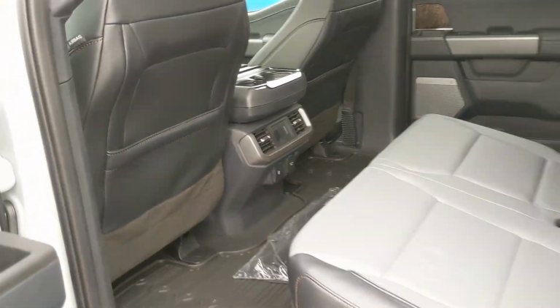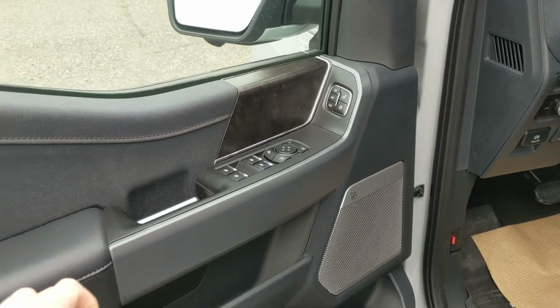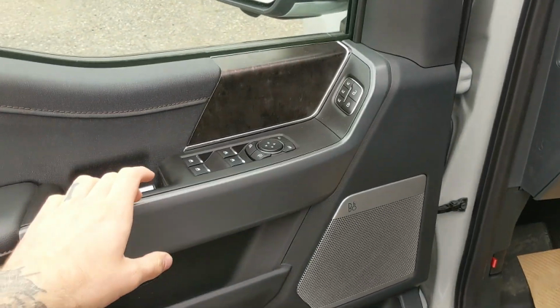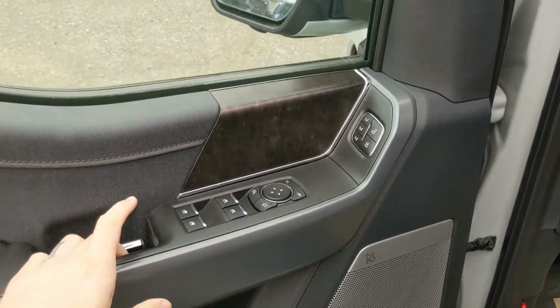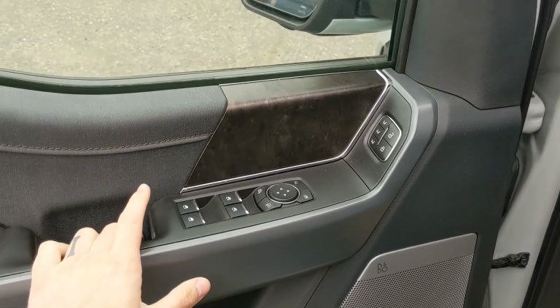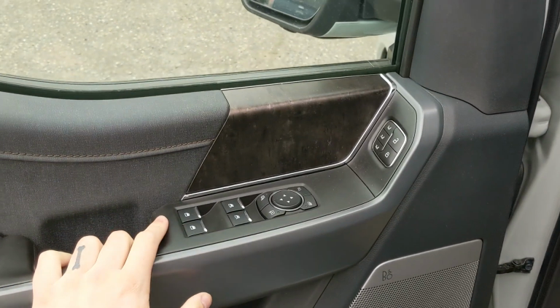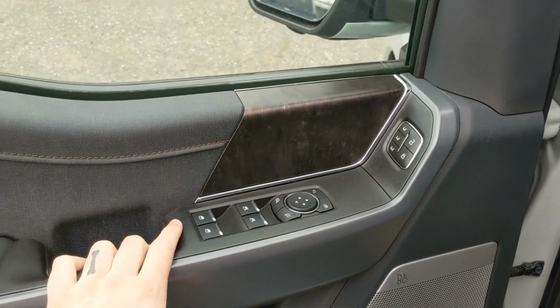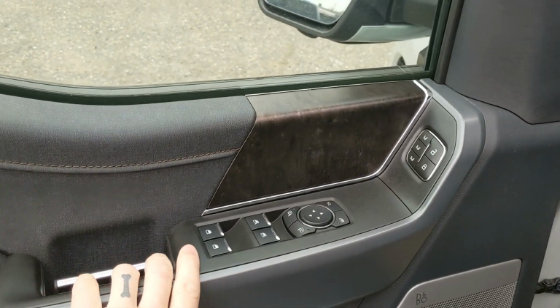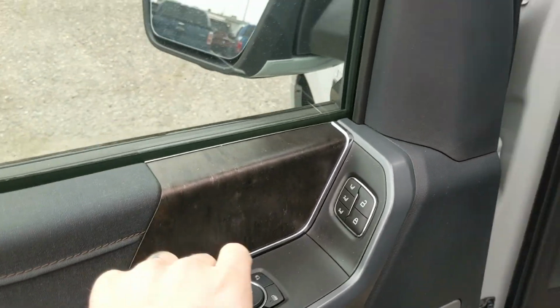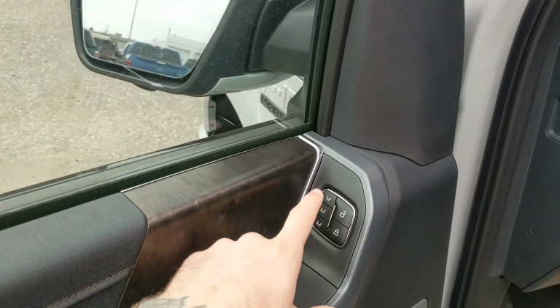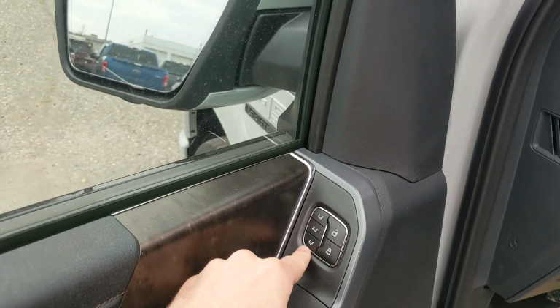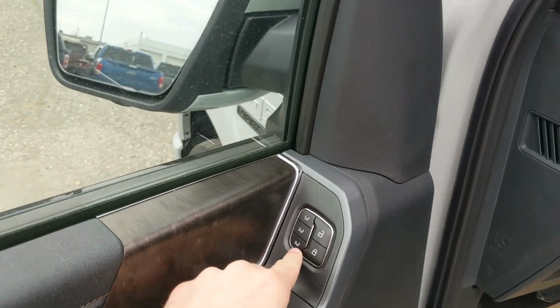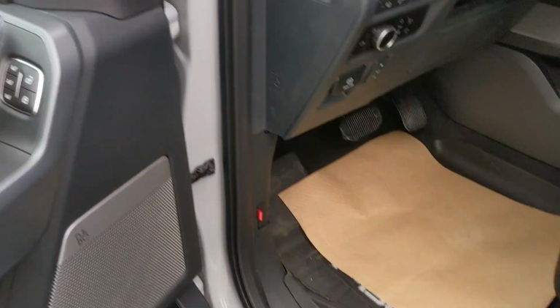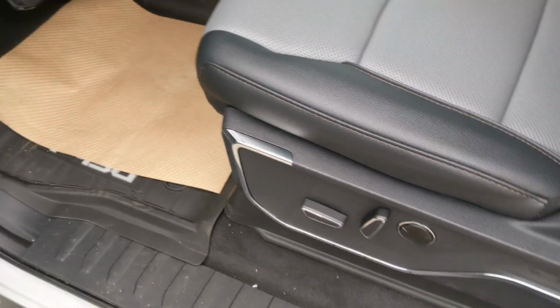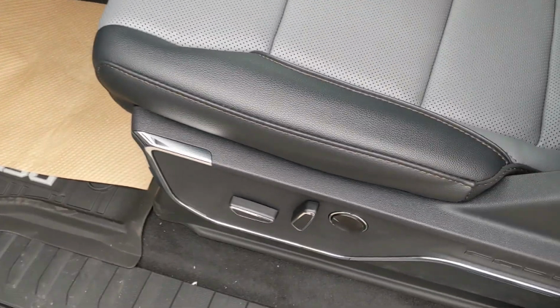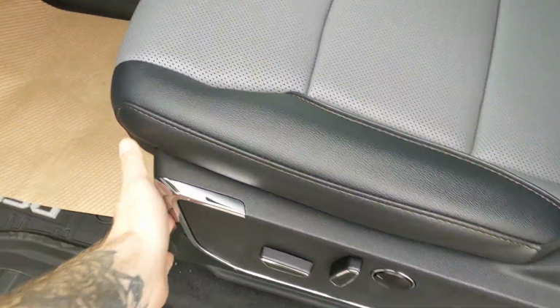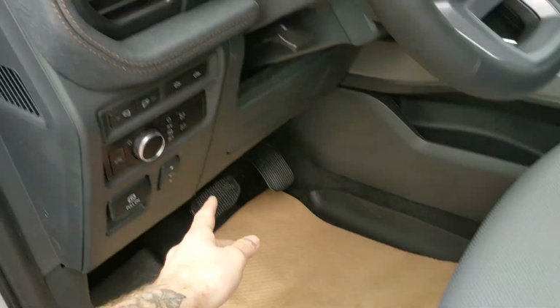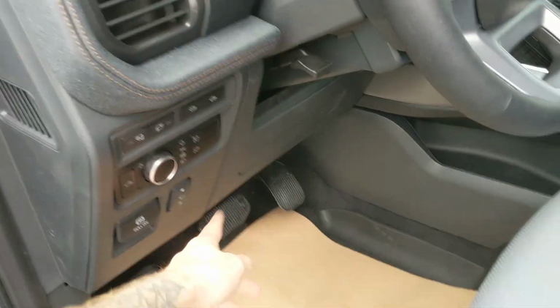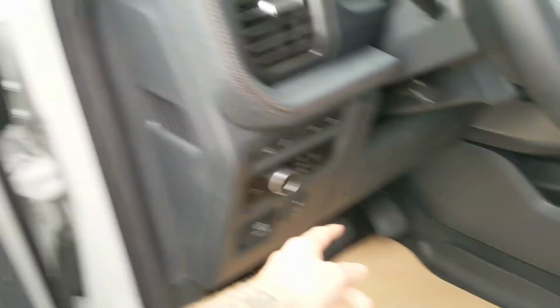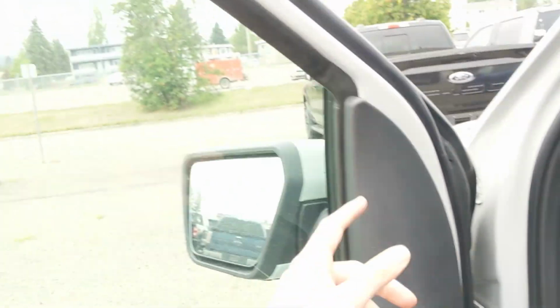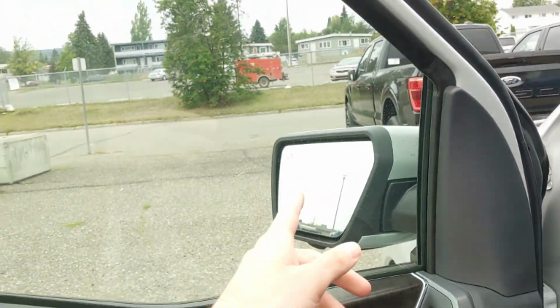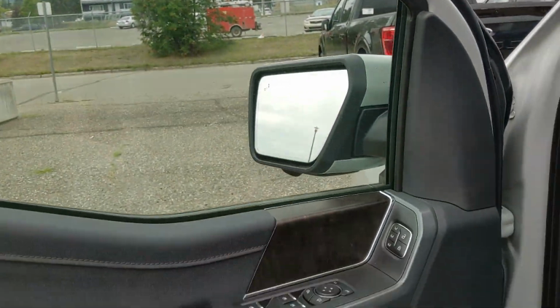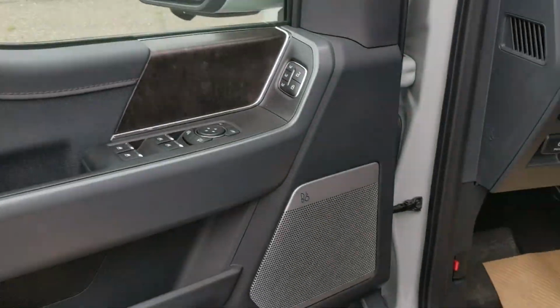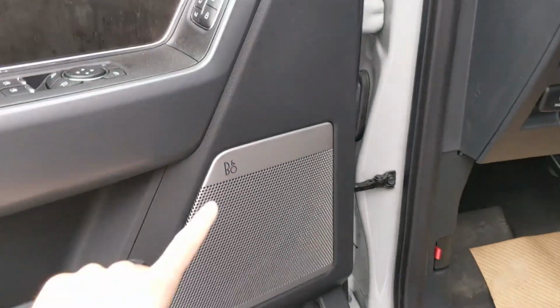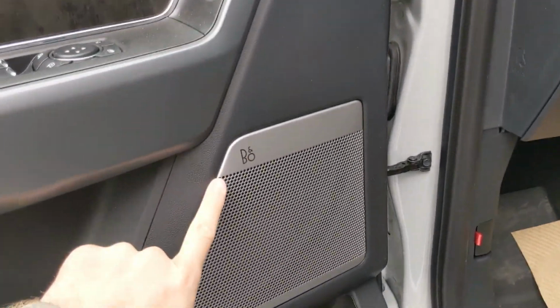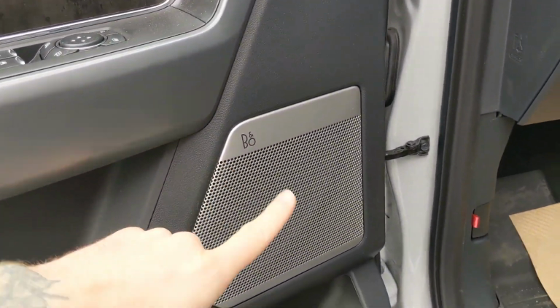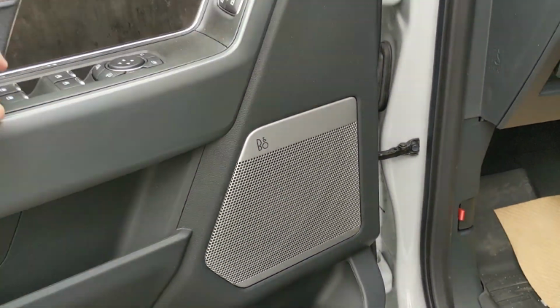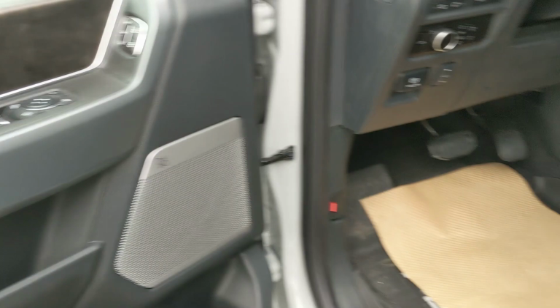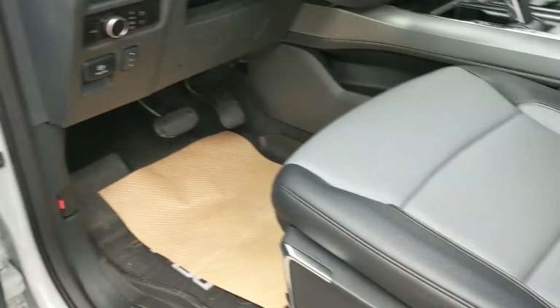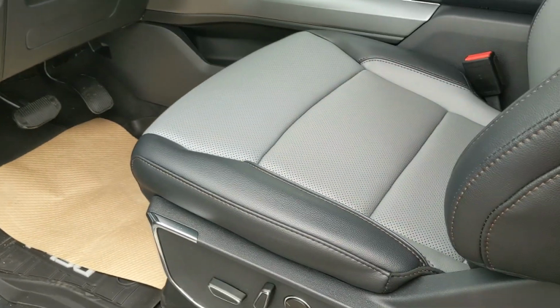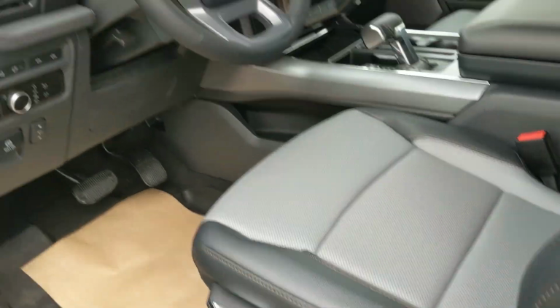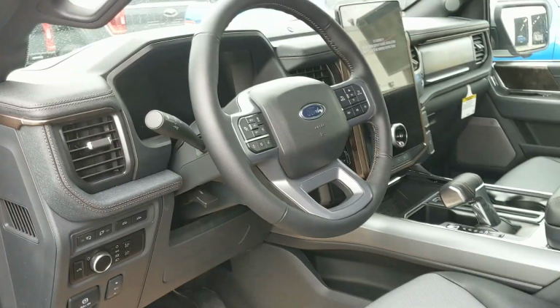Looking into the front, you have power windows, power mirrors, and power locks, as well as three memory buttons for your power adjustable driver seat, pedals, and mirrors. And you have a premium B&O sound system, so your audio is going to sound pretty decent.